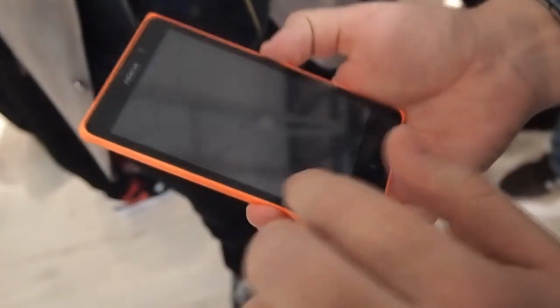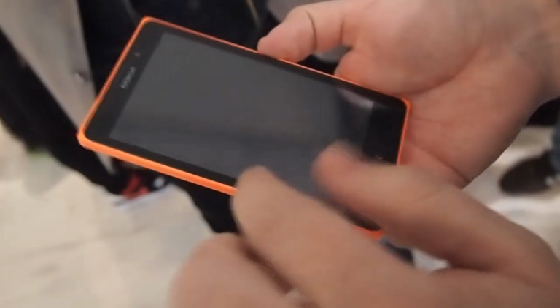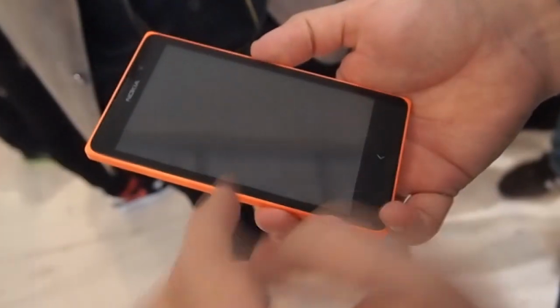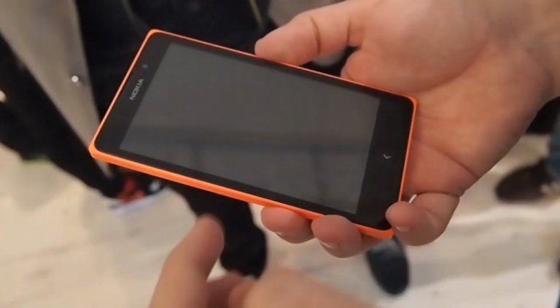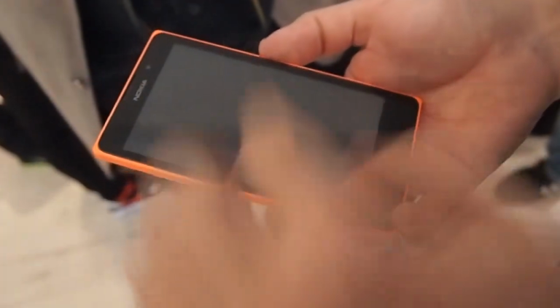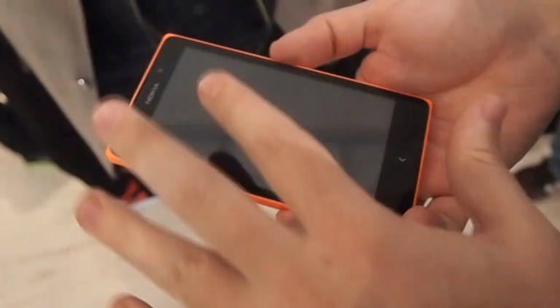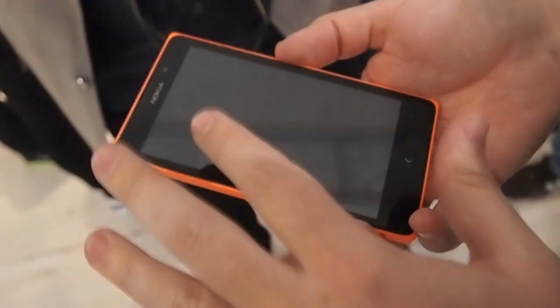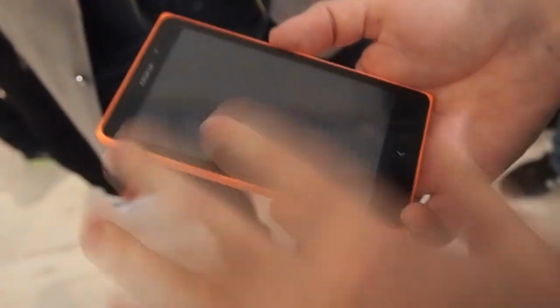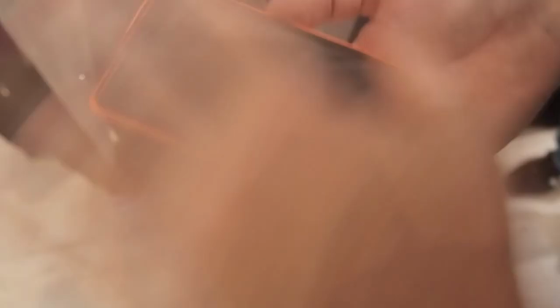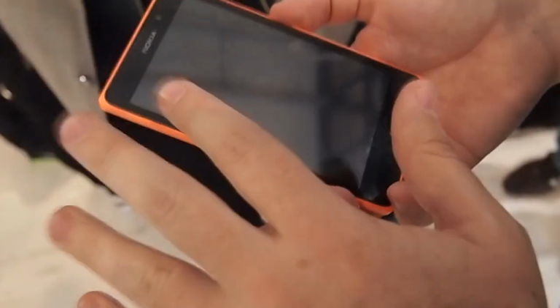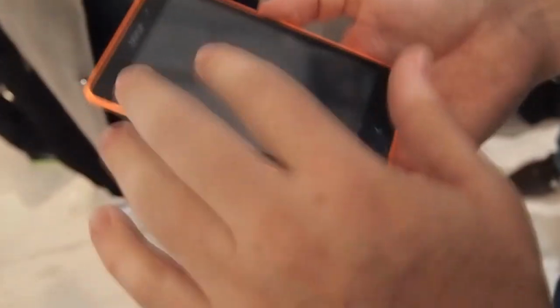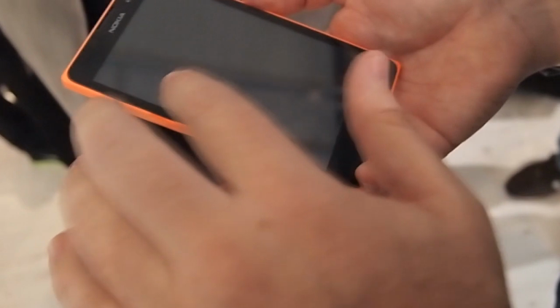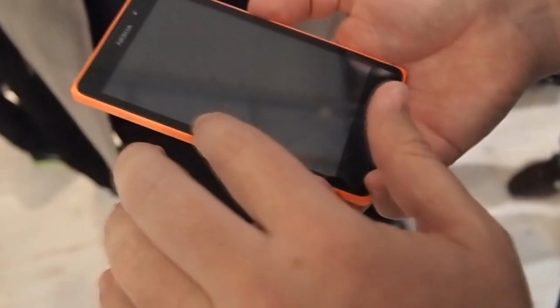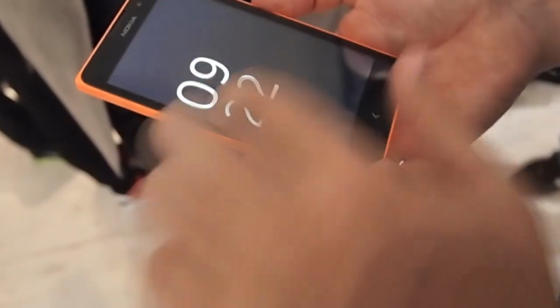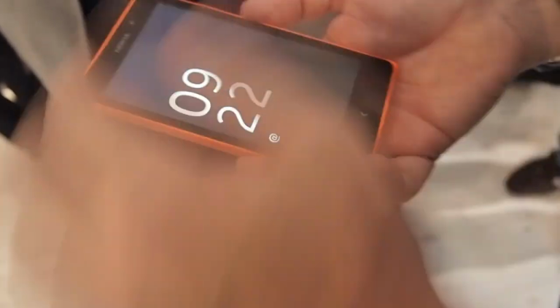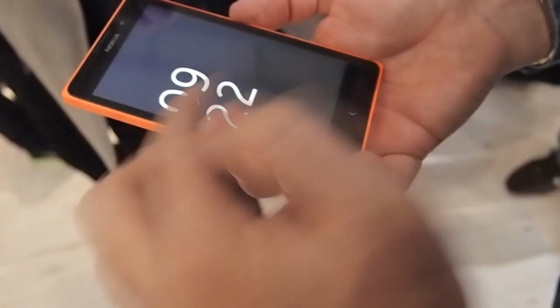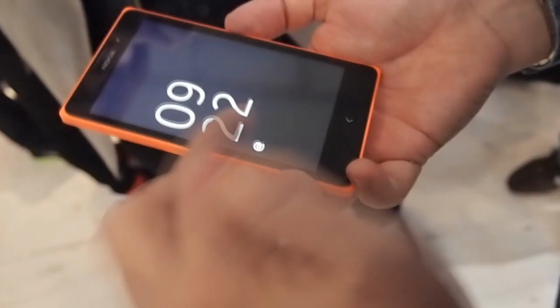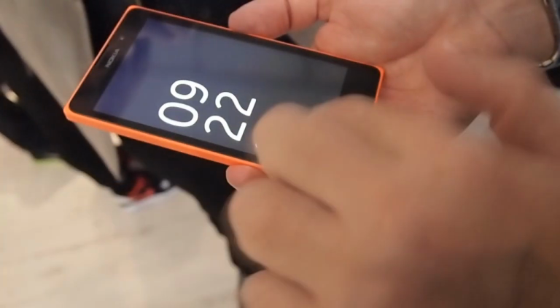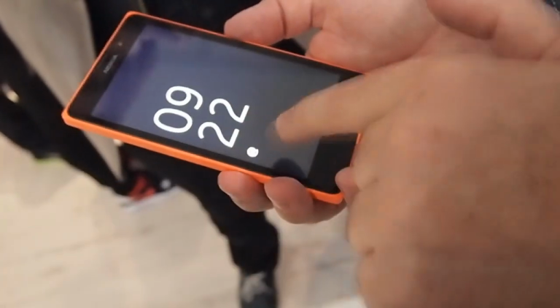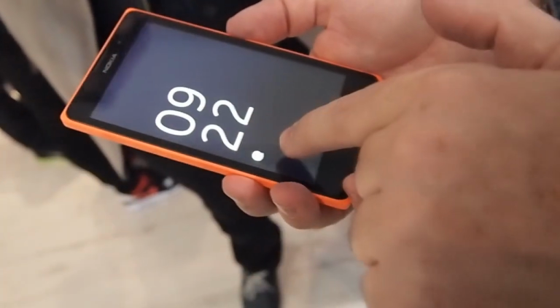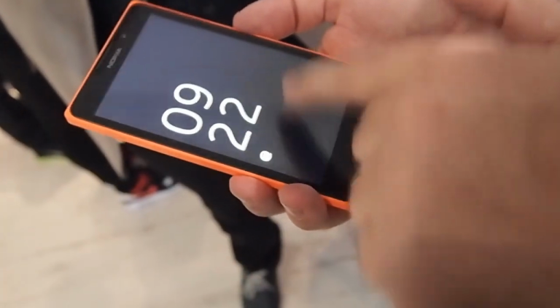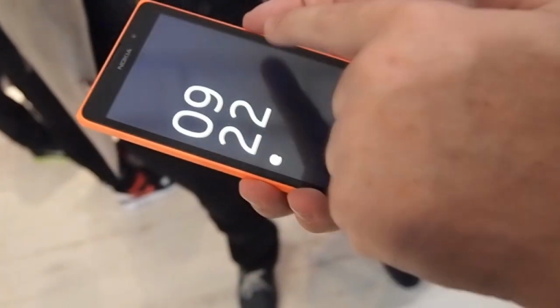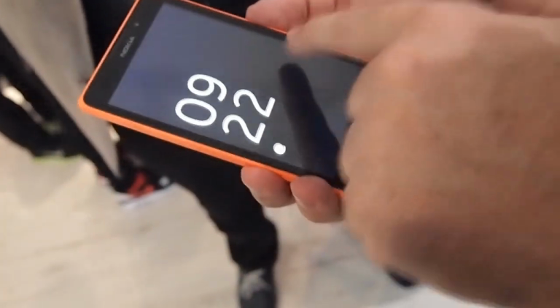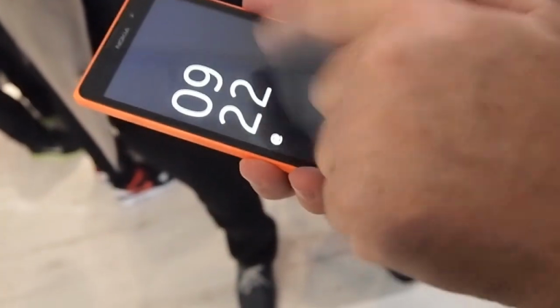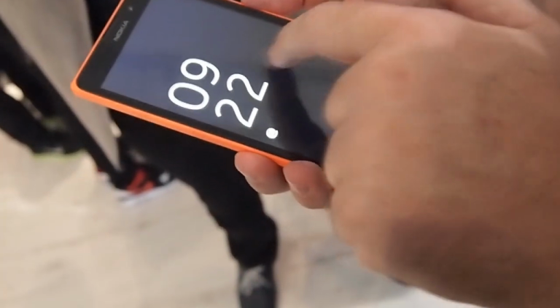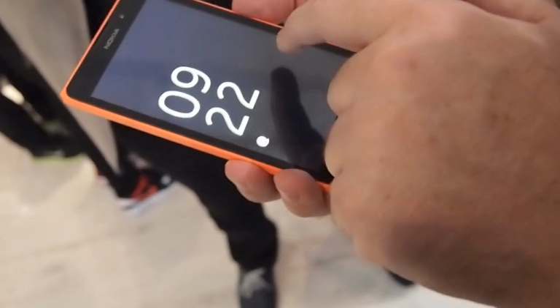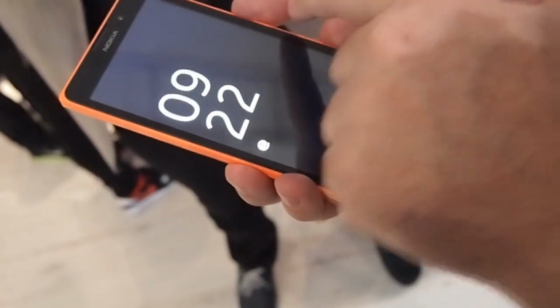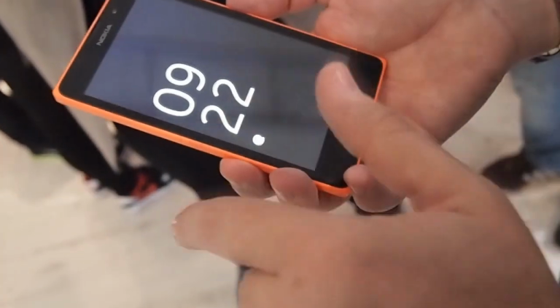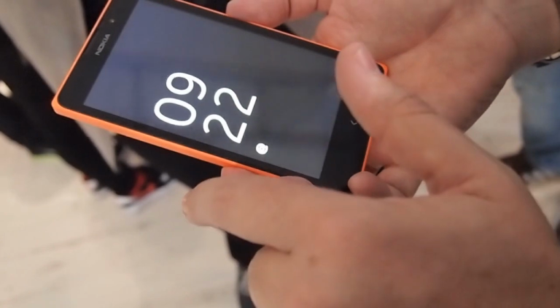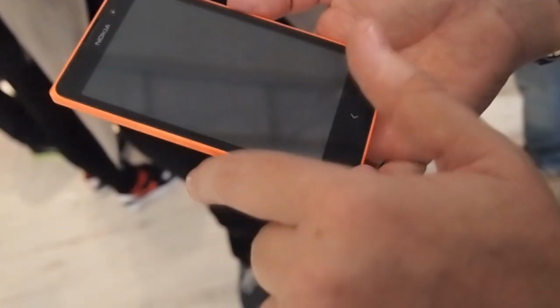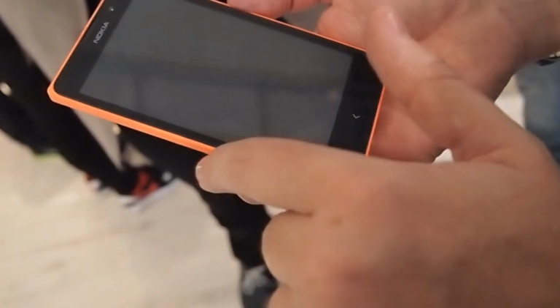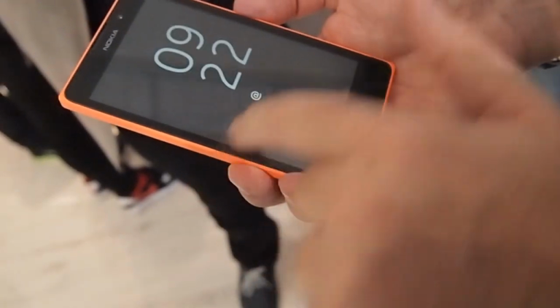Traditional to Nokia, we've got the glance screen, which will show you the clock. Click it once, you'll come in, you can see the glance screen, you can see I have email. You can double-tap the screen or you can press the button to unlock.